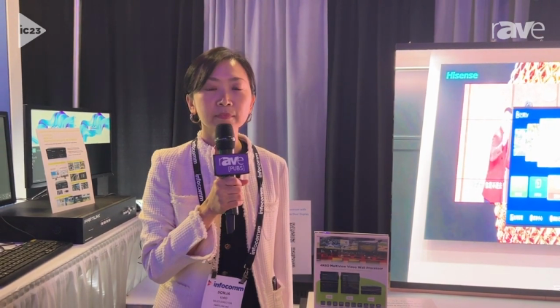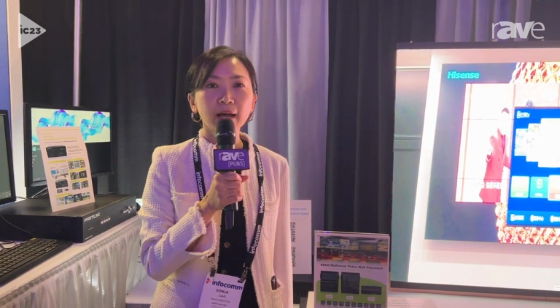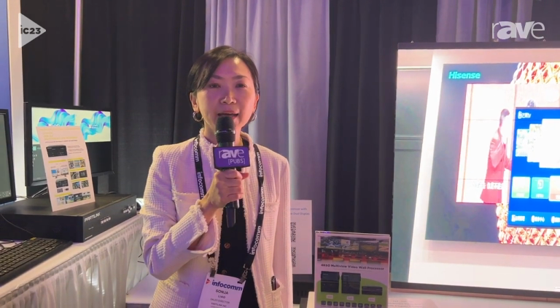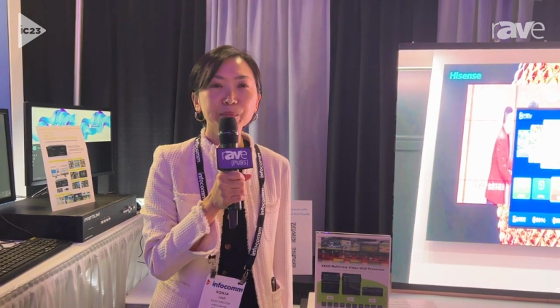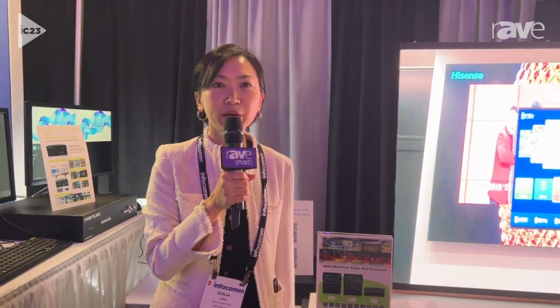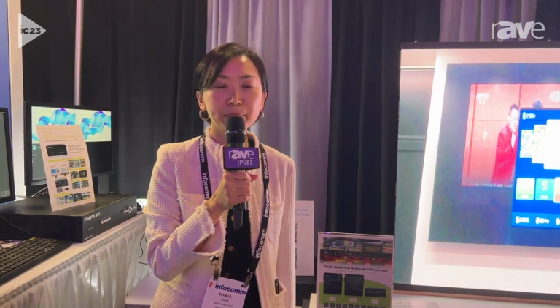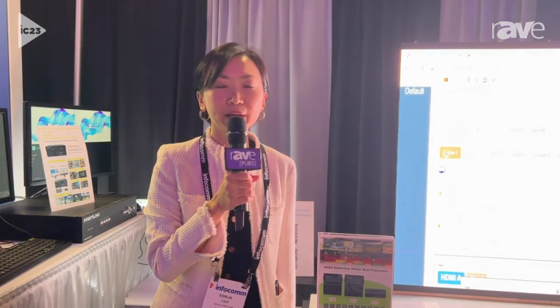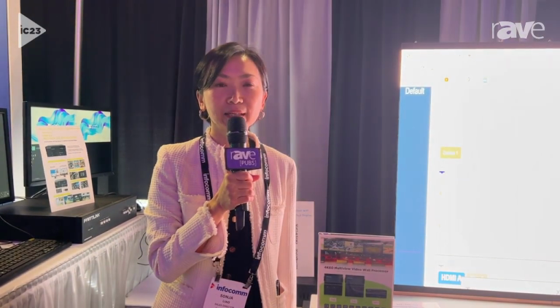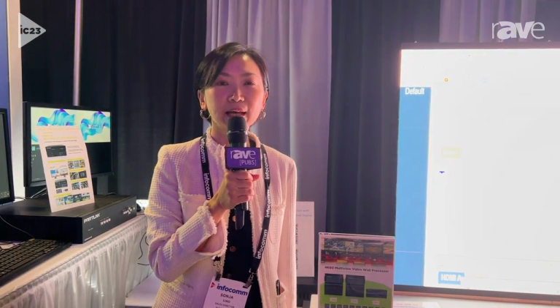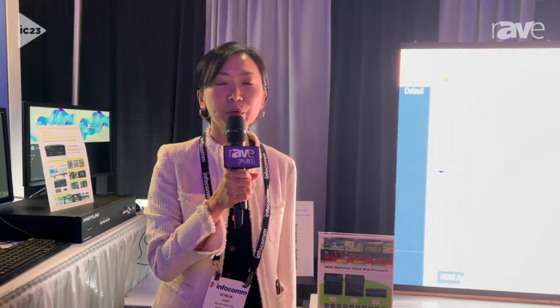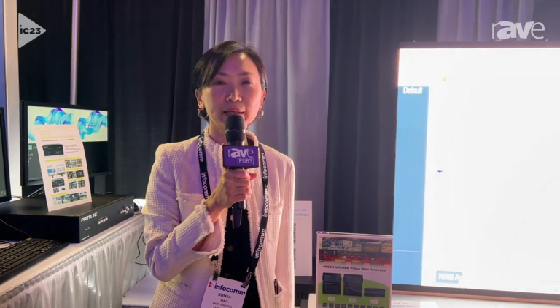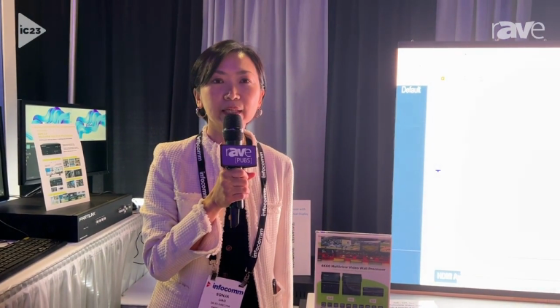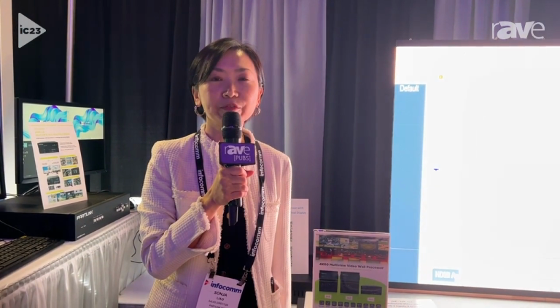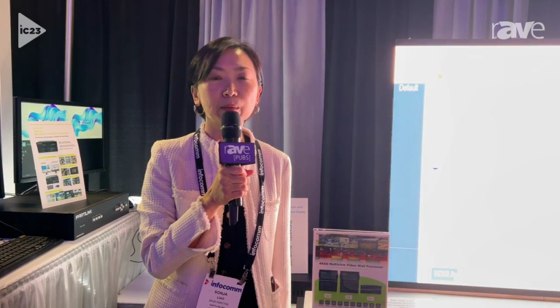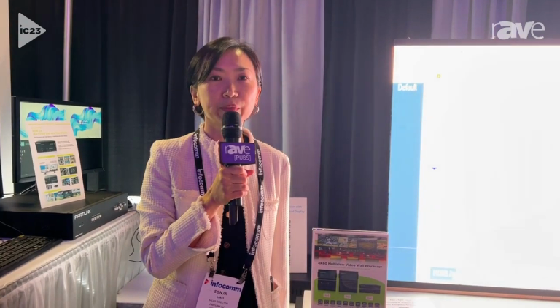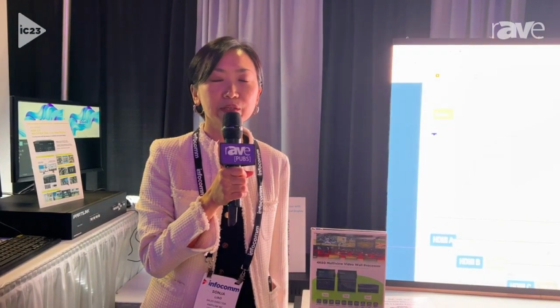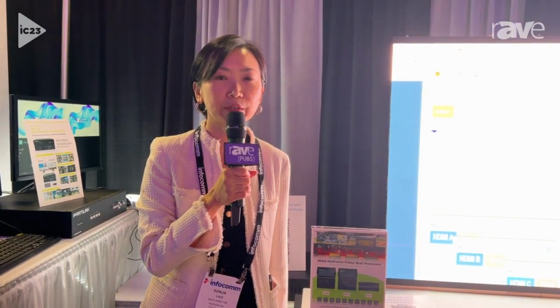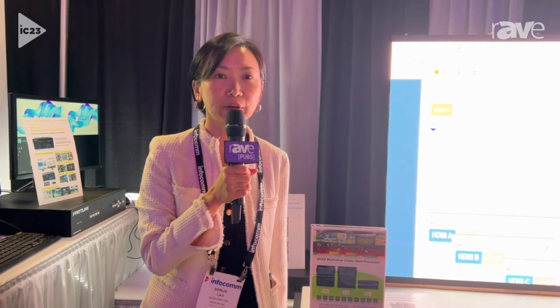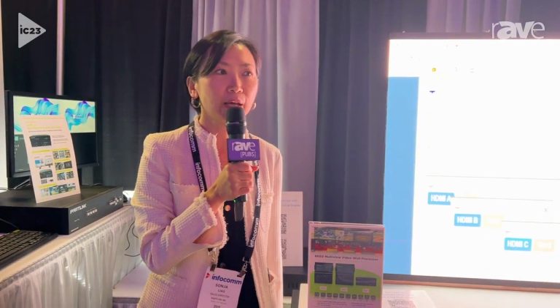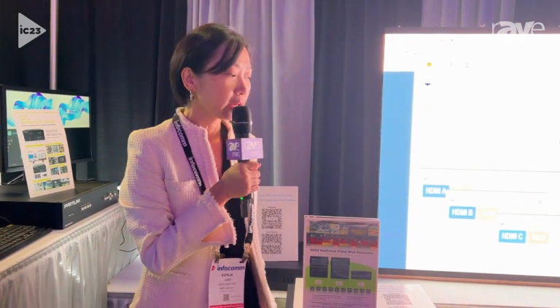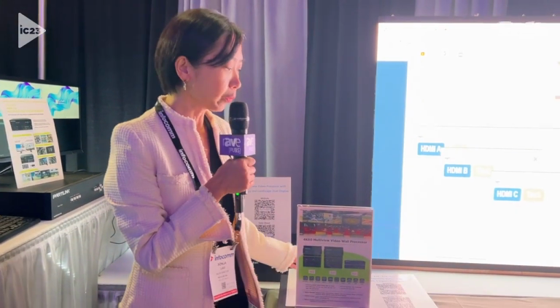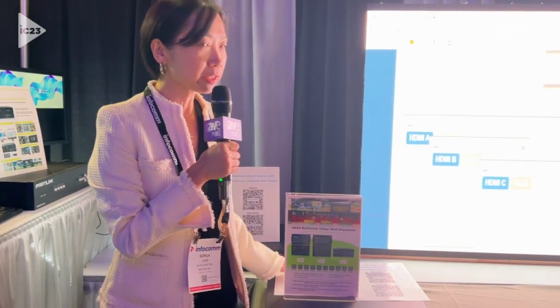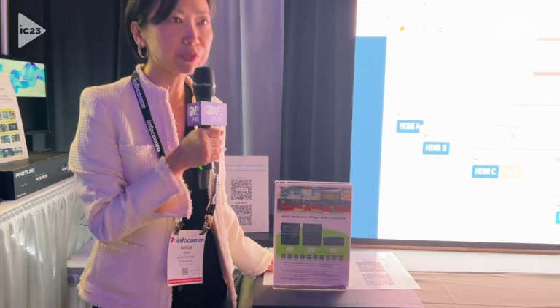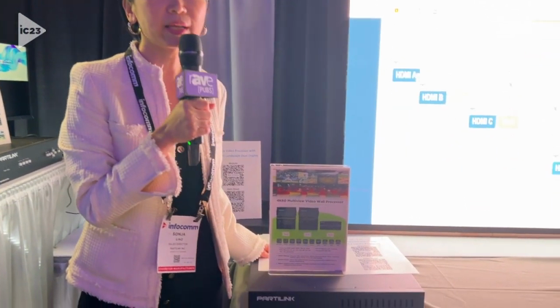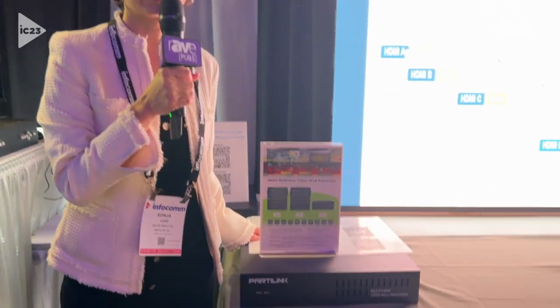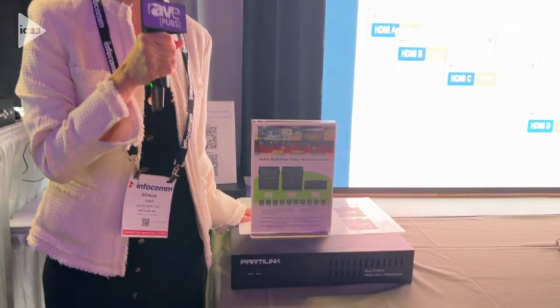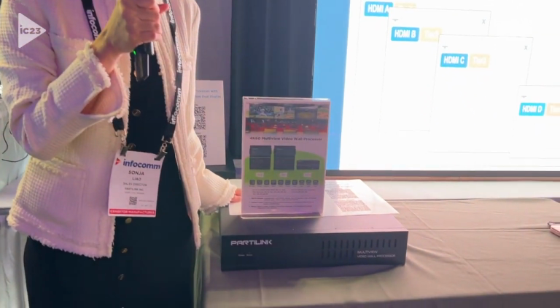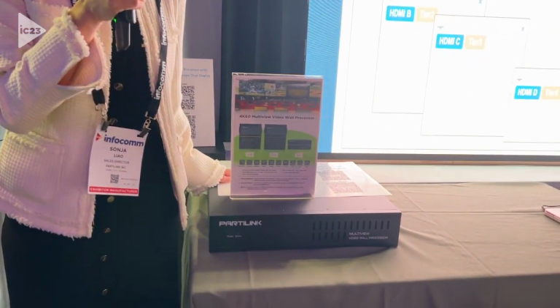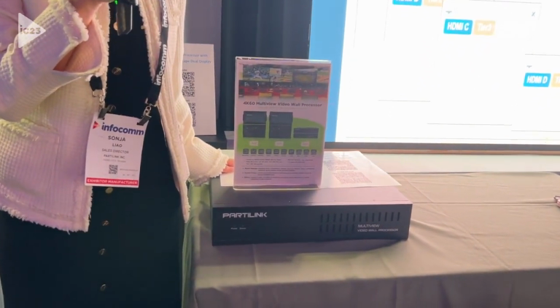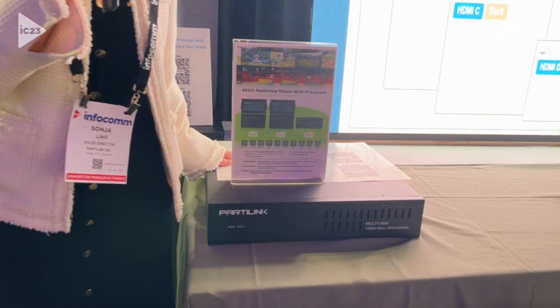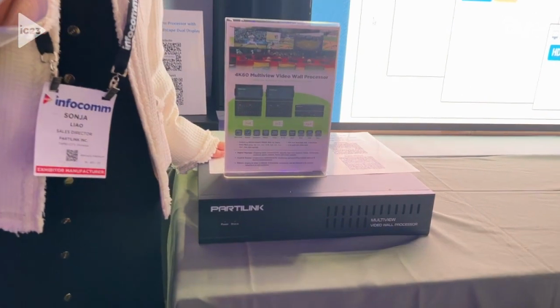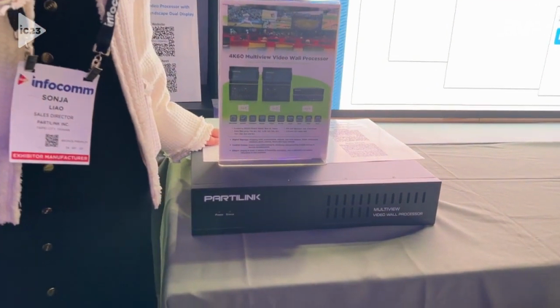Hi, I'm Sorna at PartyLing. Now we are in Infocom 2023. Here we are demonstrating a multi-view video wall processor.